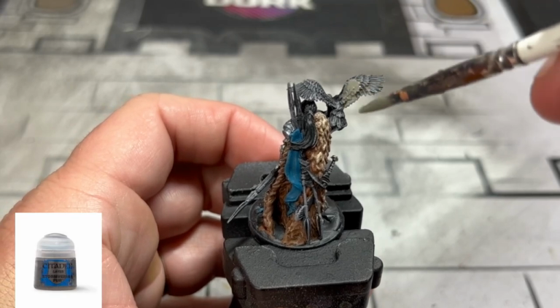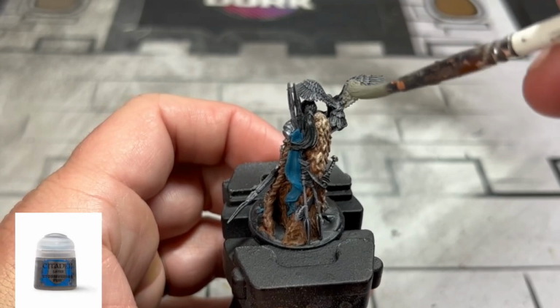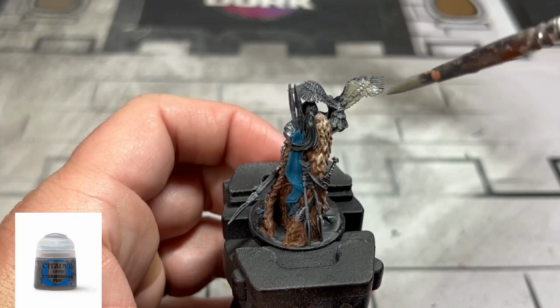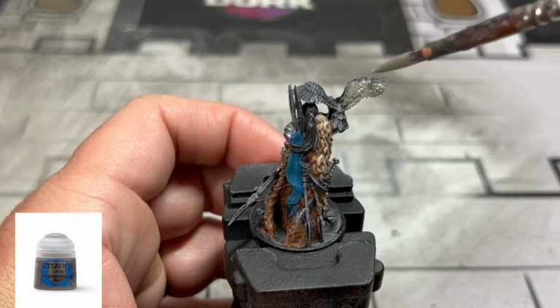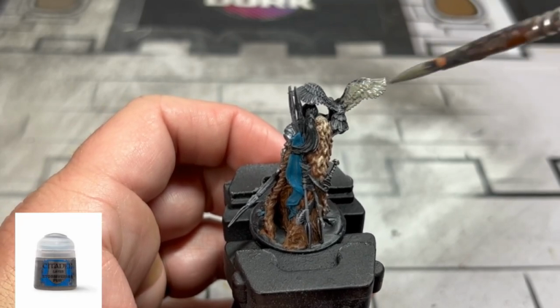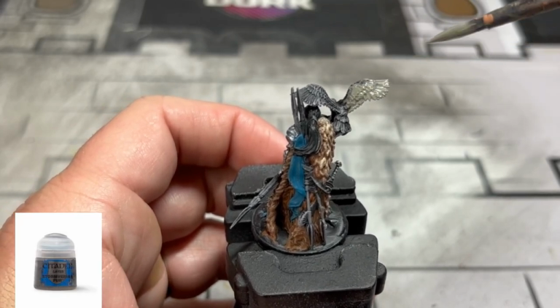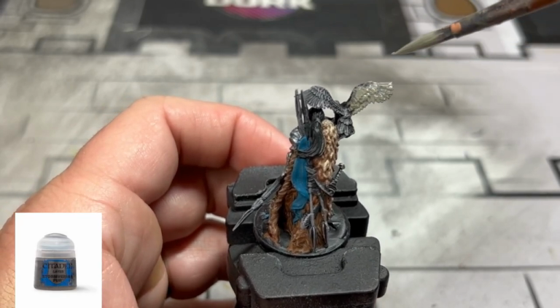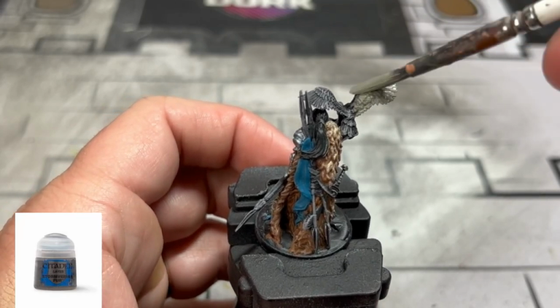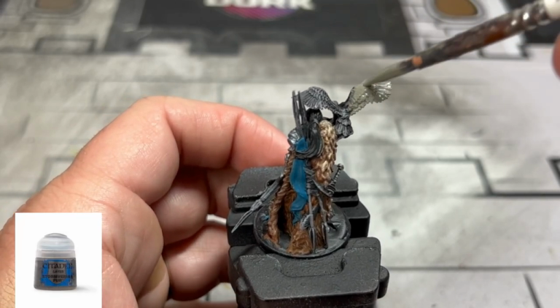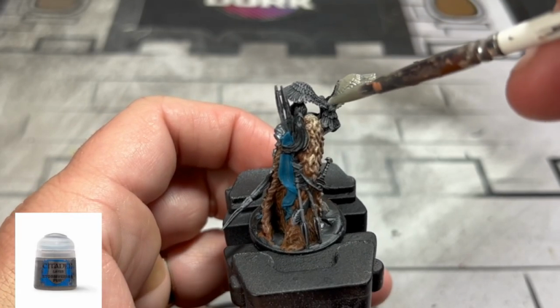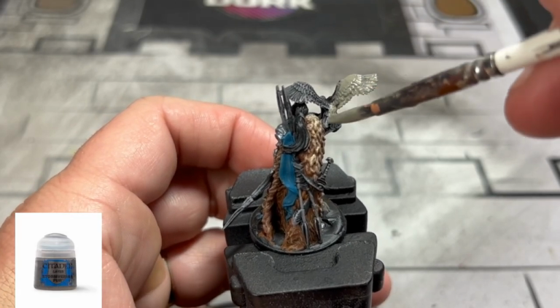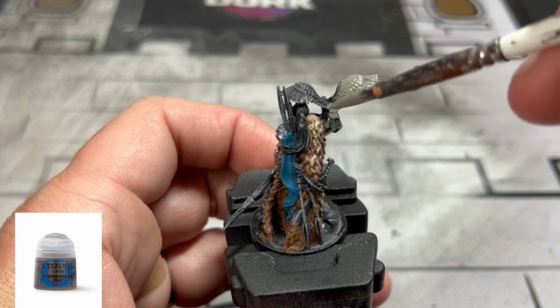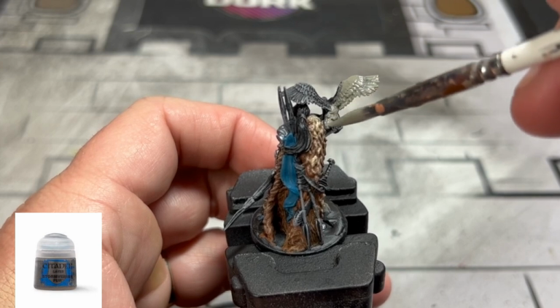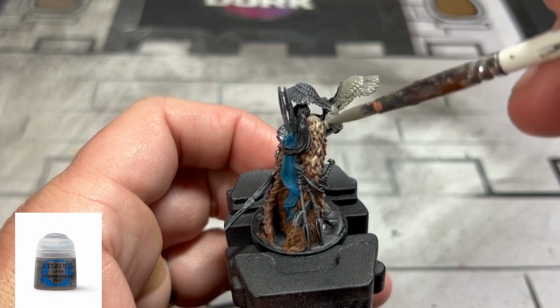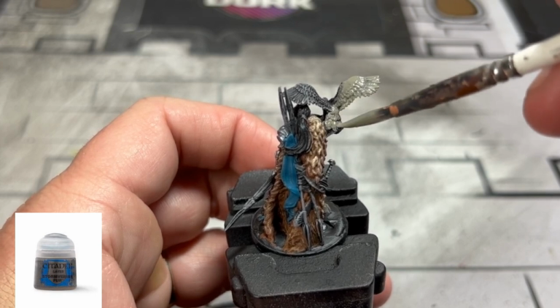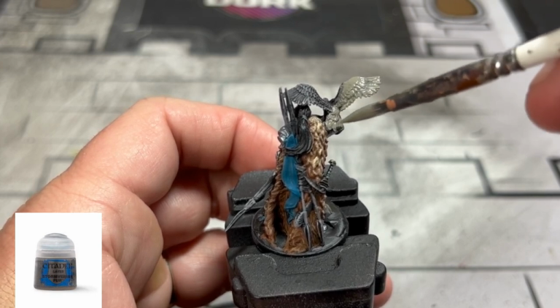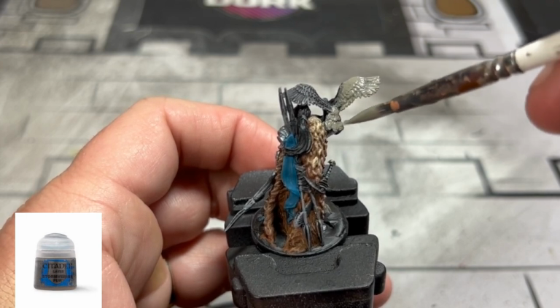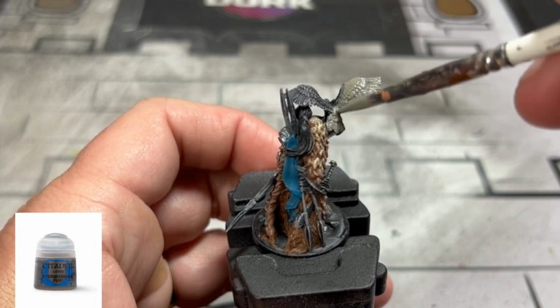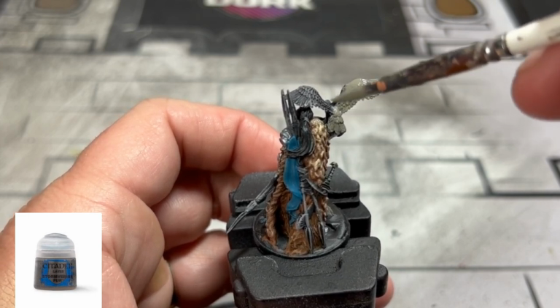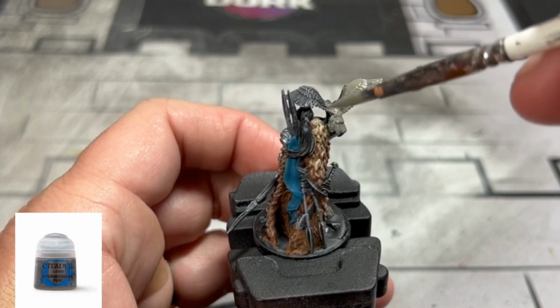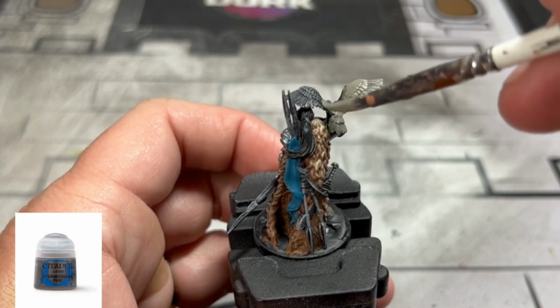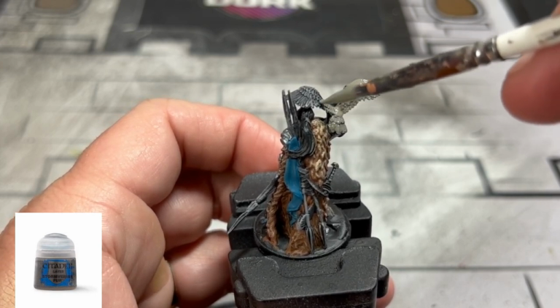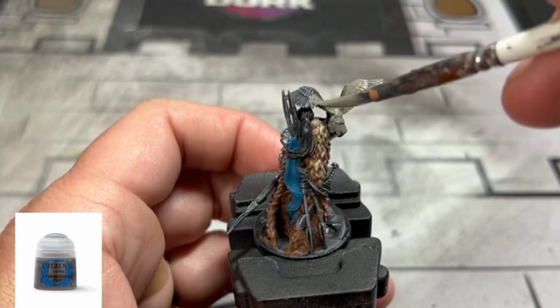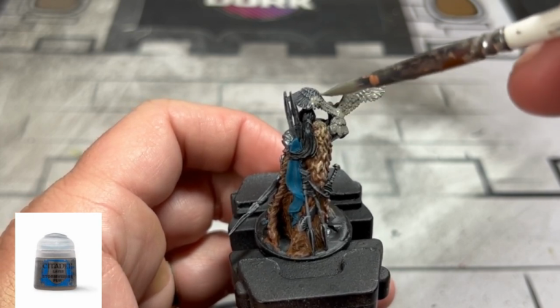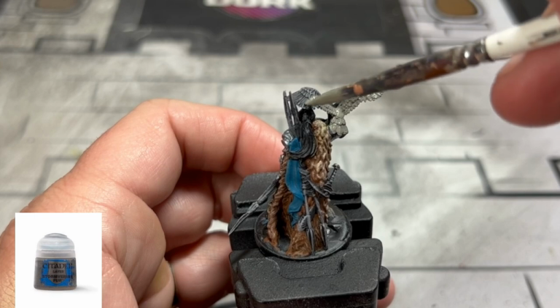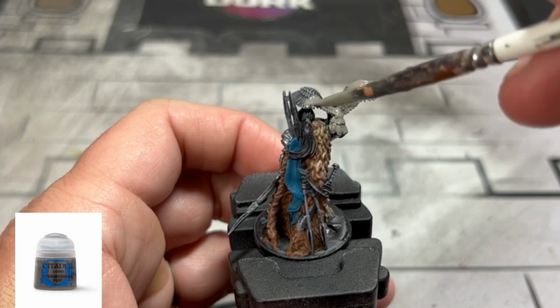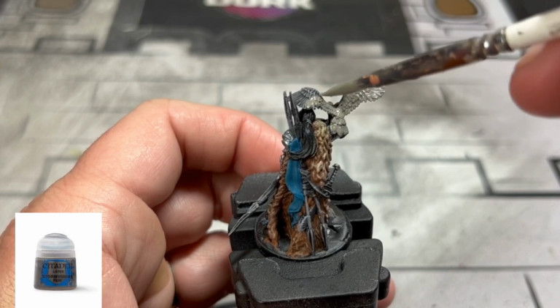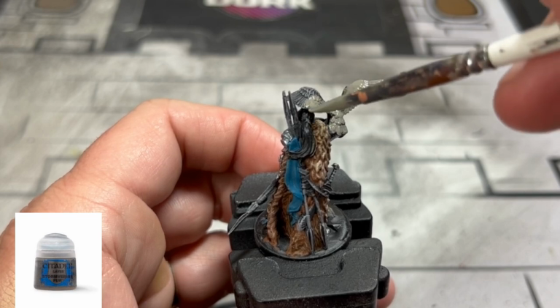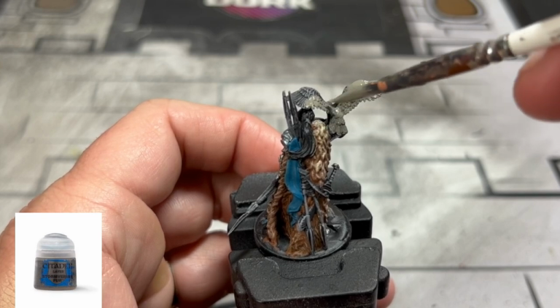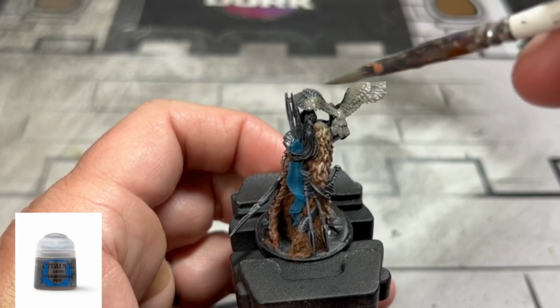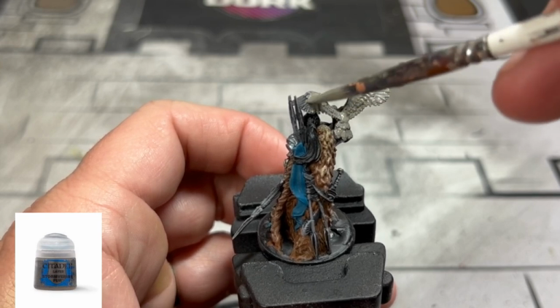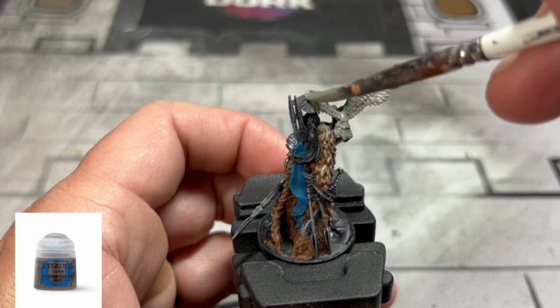For our hawk's base color we're going to use some Storm Vermin Fur. We're going to be using a lot of colors on this hawk to try and match that color for the card art. I found it kind of difficult, so yeah.